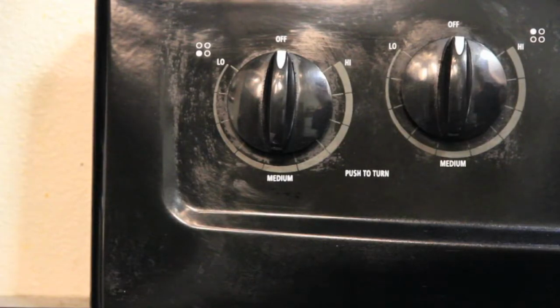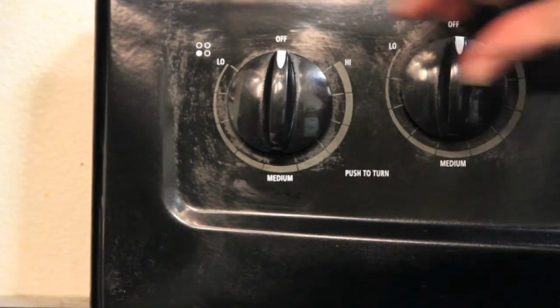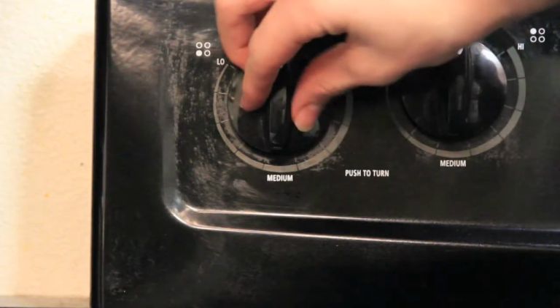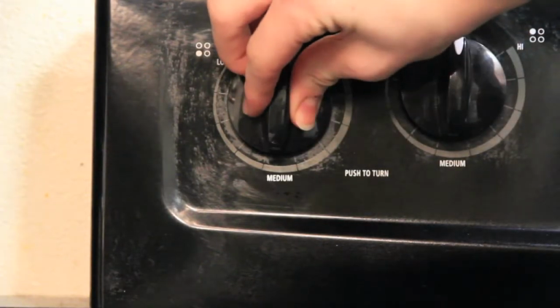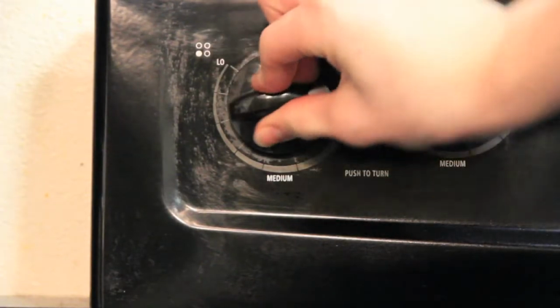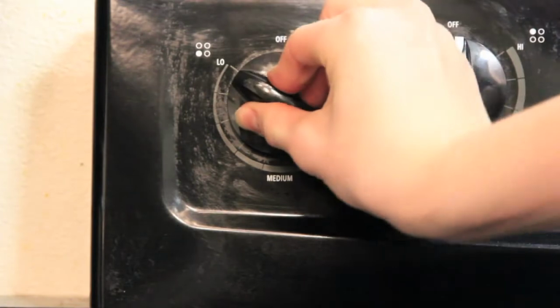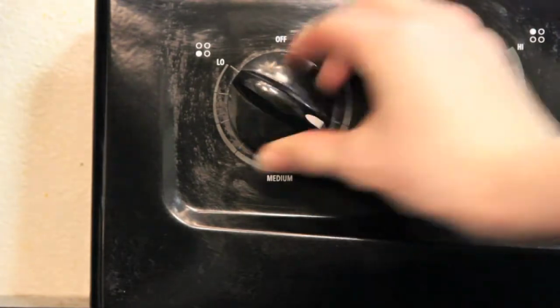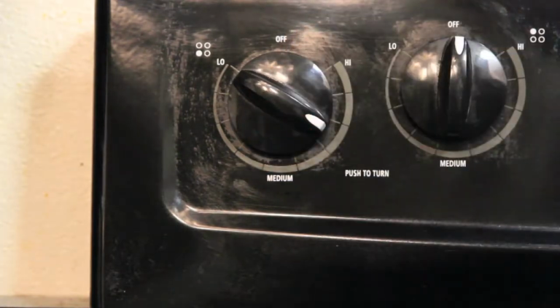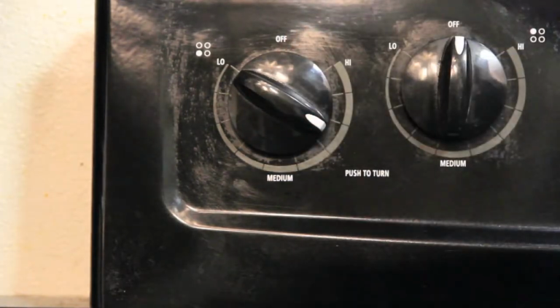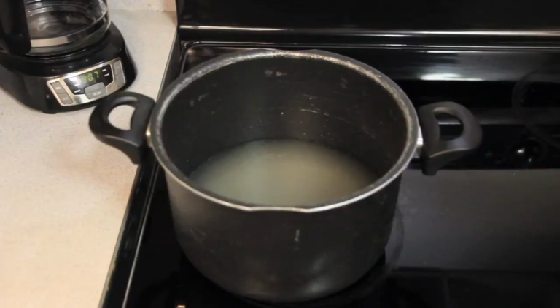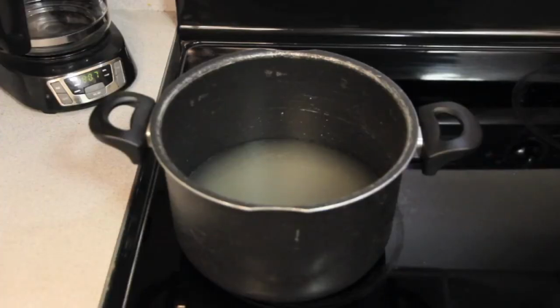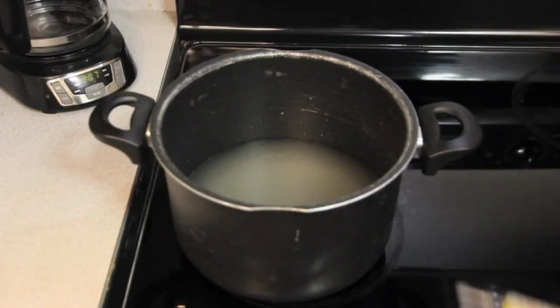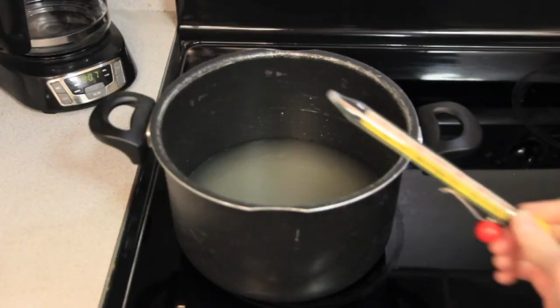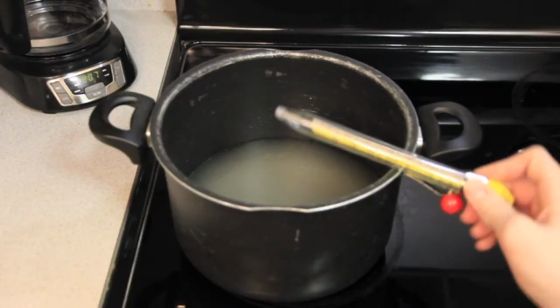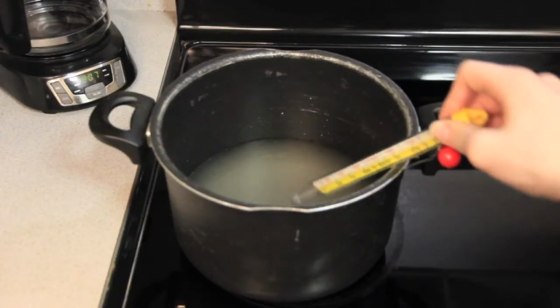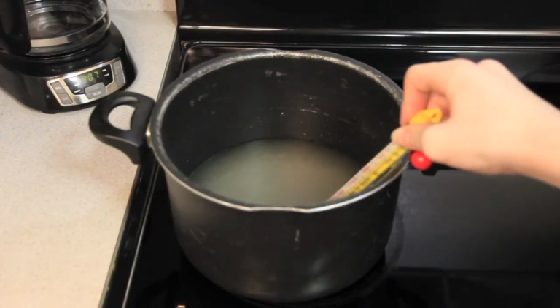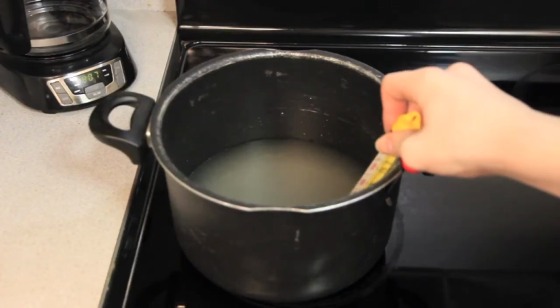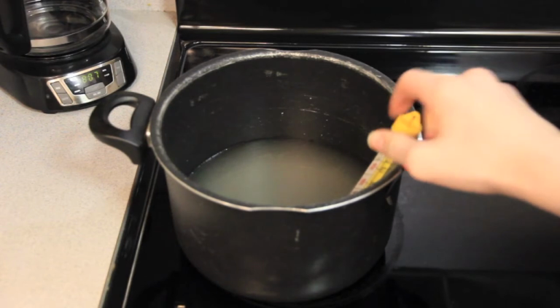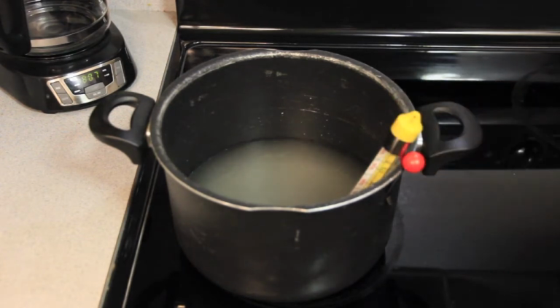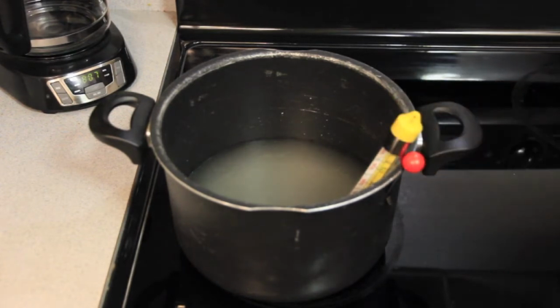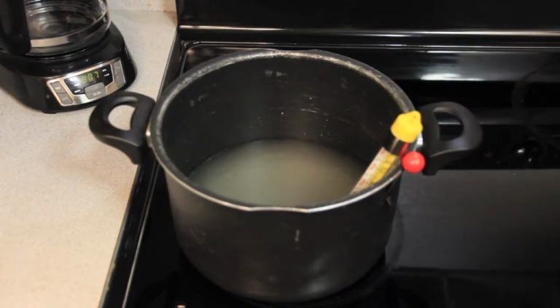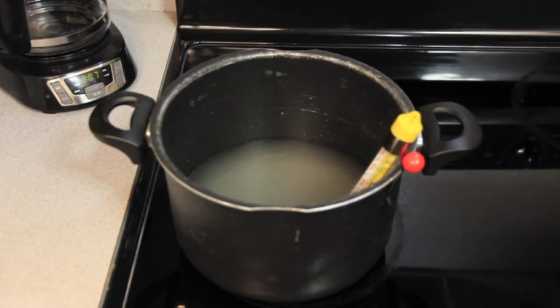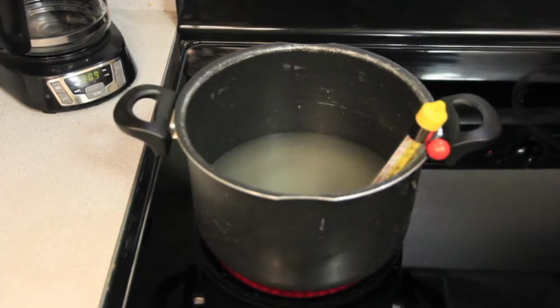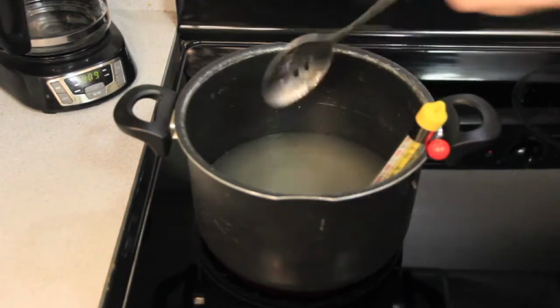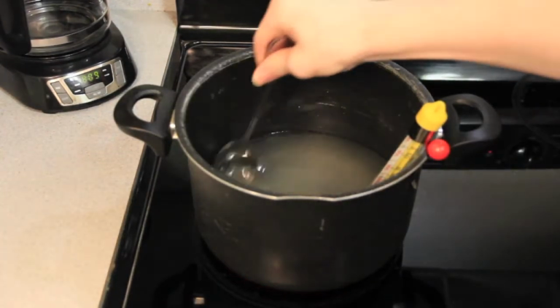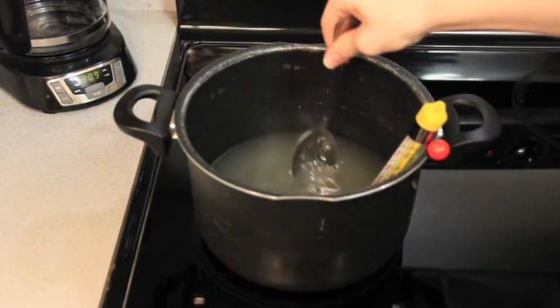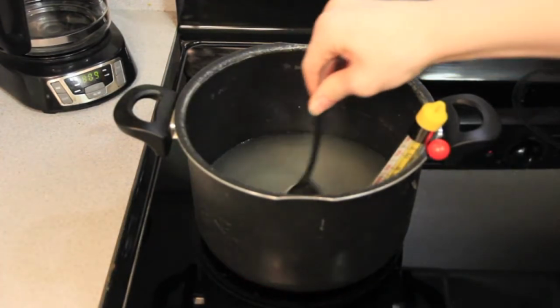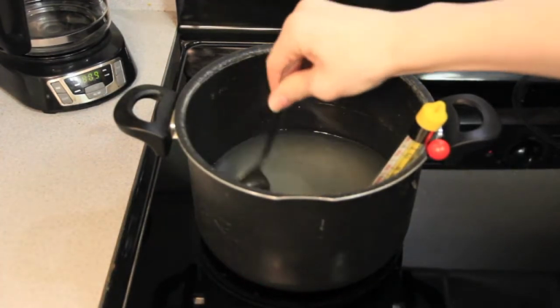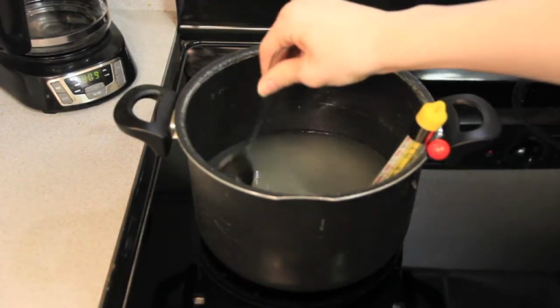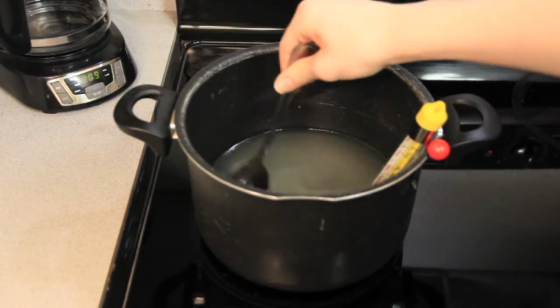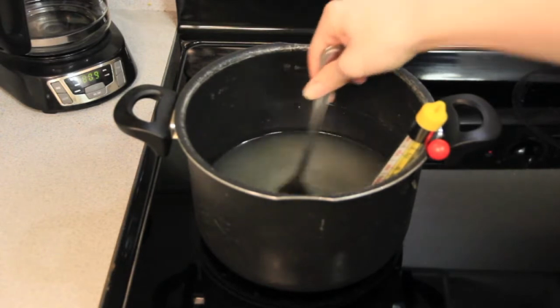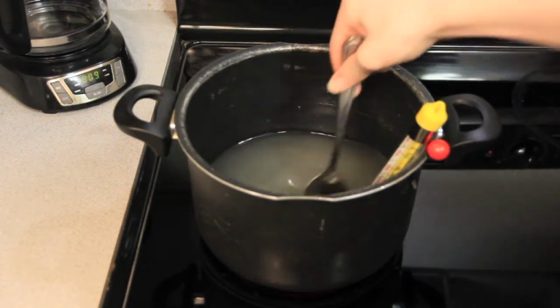Next, set the stove on medium-high and put the pot back down on the stovetop. If you have a candy thermometer, now would be a good time to use it. While you're waiting for it to boil, go ahead and keep stirring it to keep the ingredients well mixed.